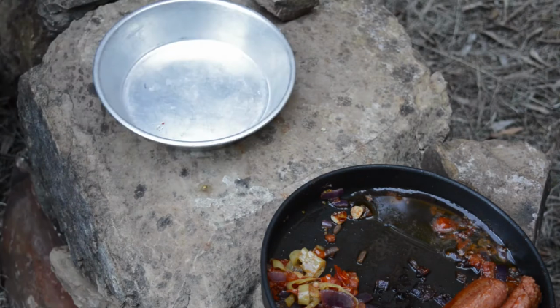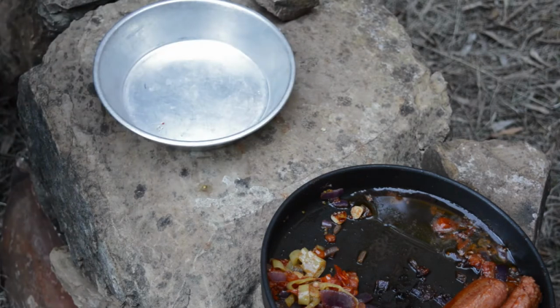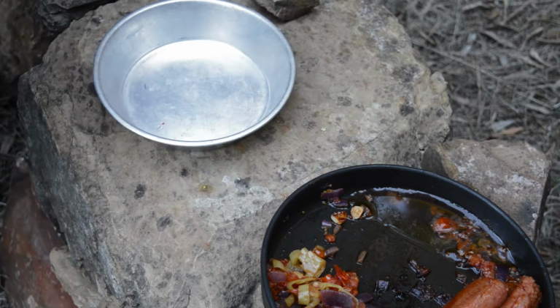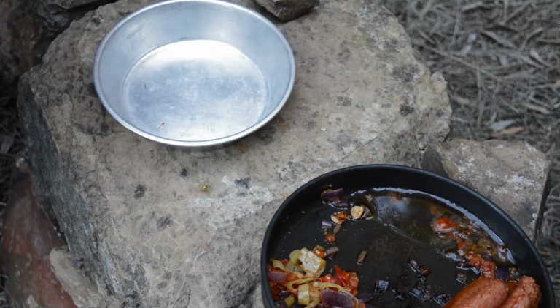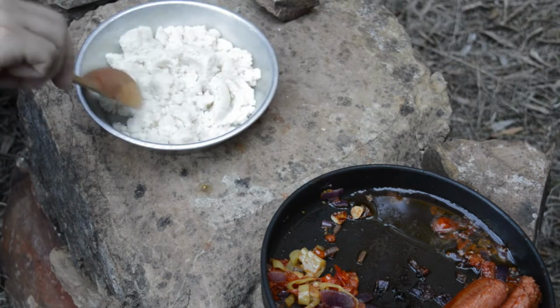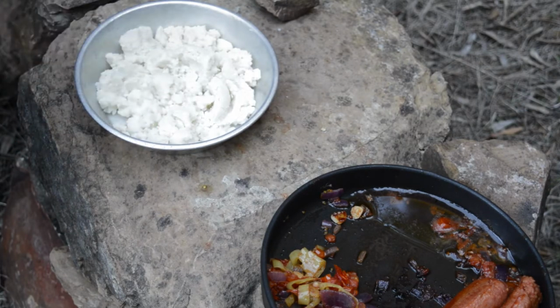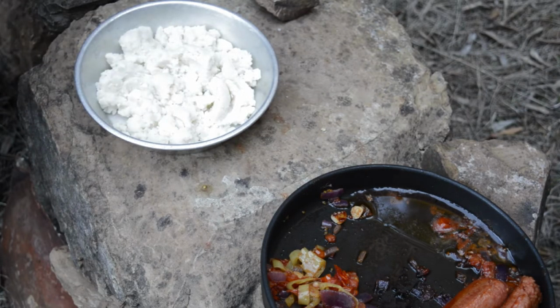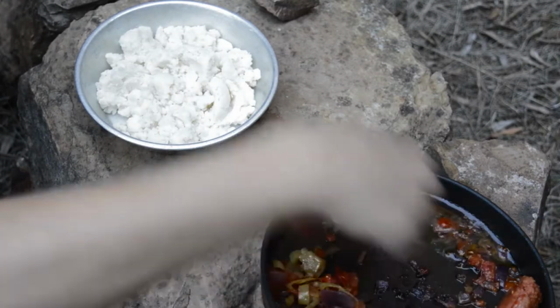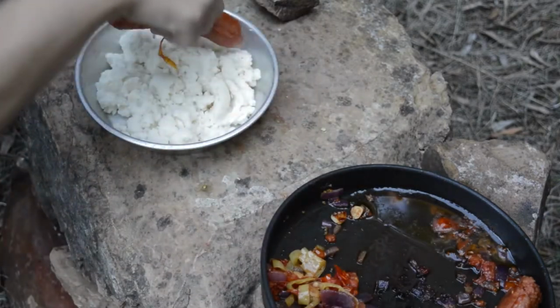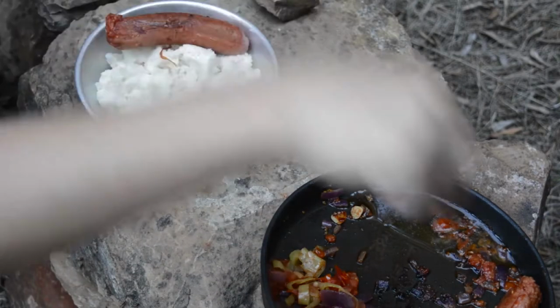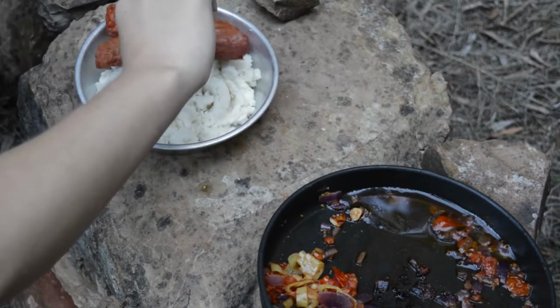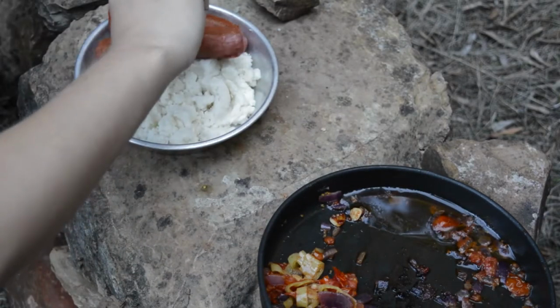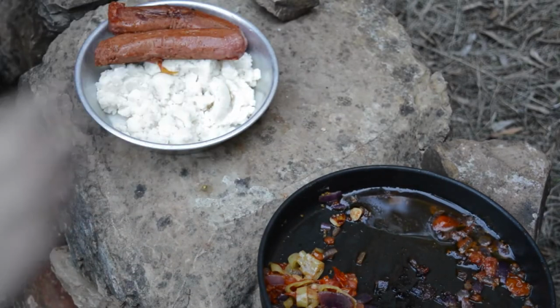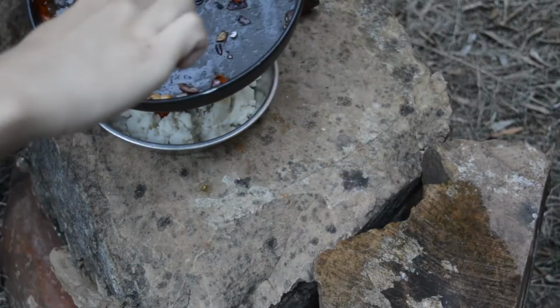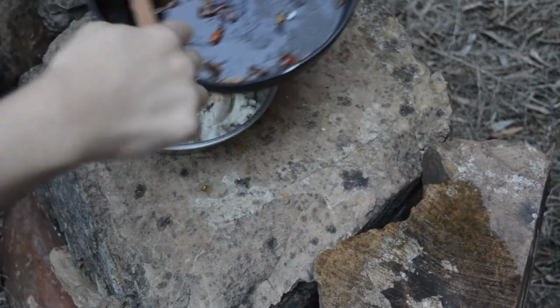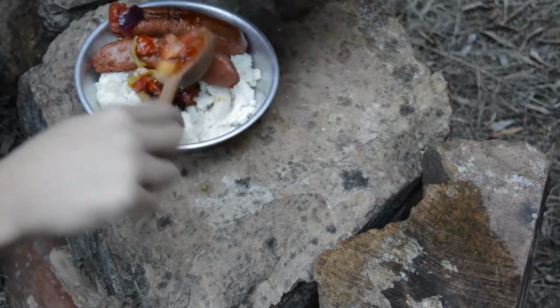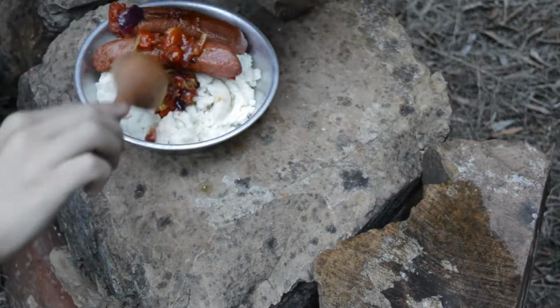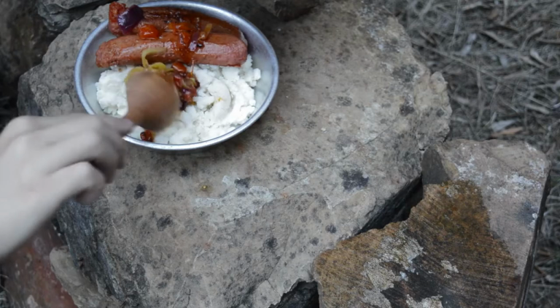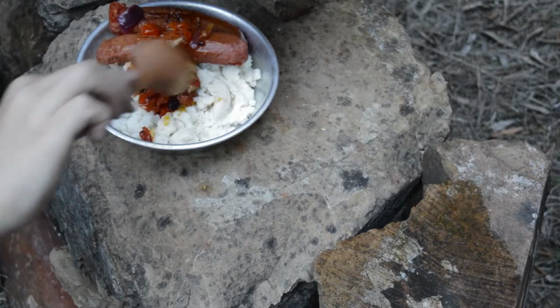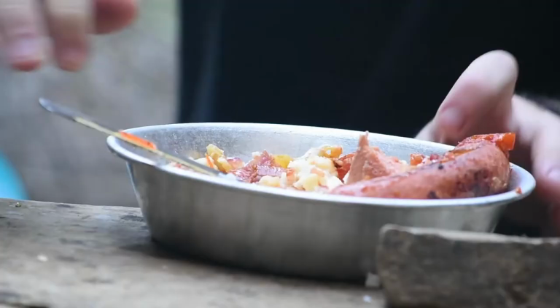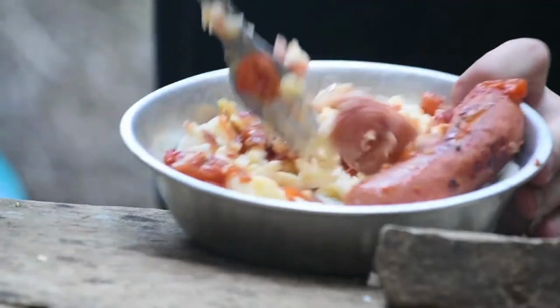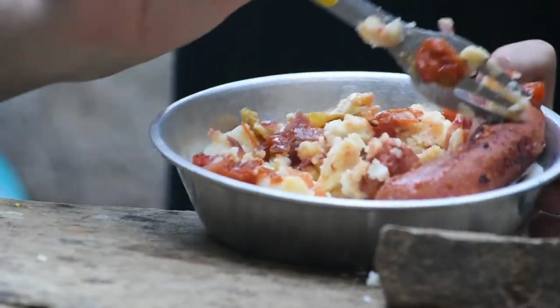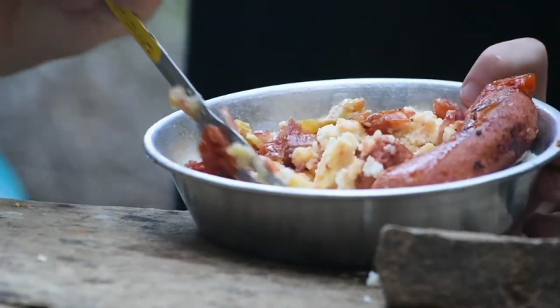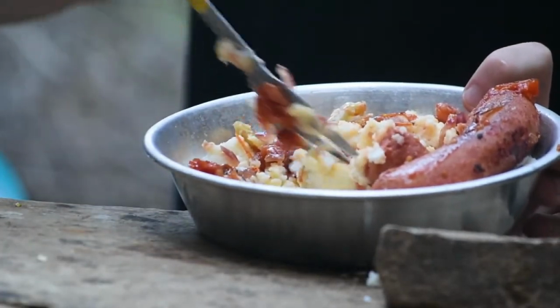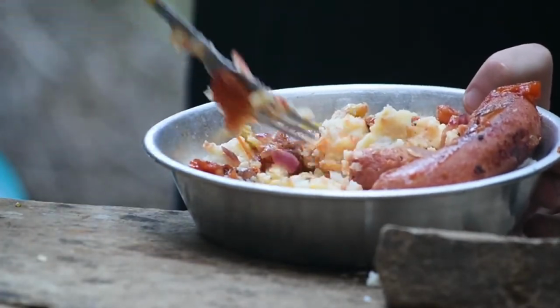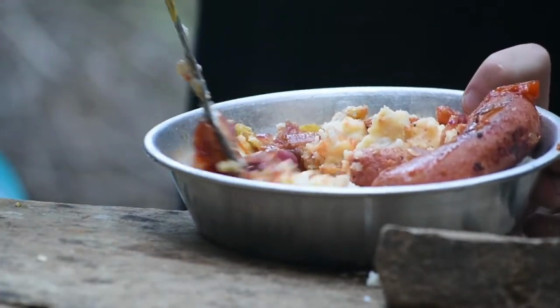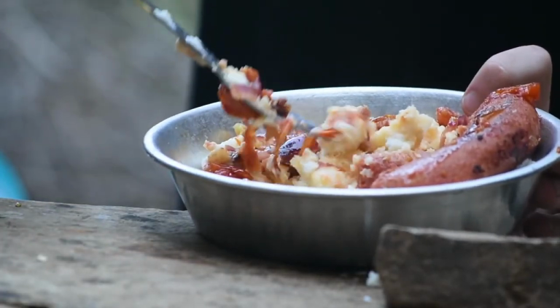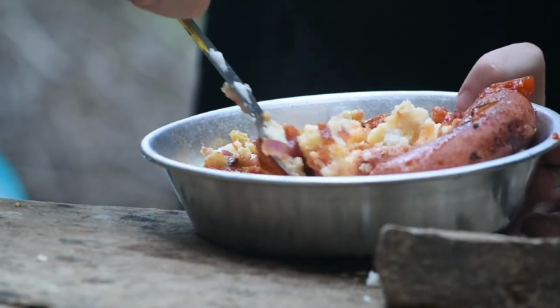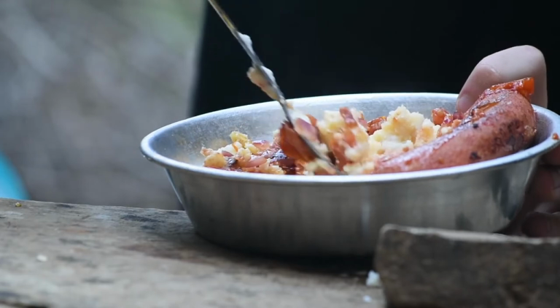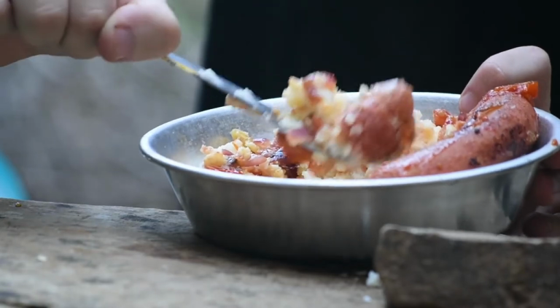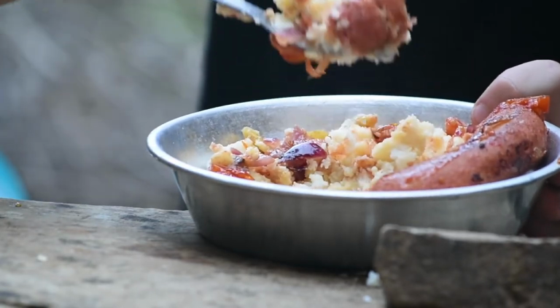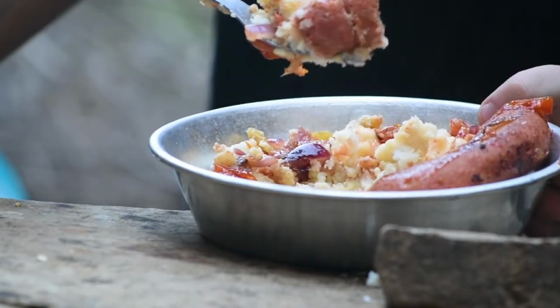Now, all that's left to do is to plate it up and enjoy. I will mention here that one packet of instant mash is, in my opinion, enough for two people, so you can very easily double up the ingredients and get two servings out of this. Overall, this was a very enjoyable meal.